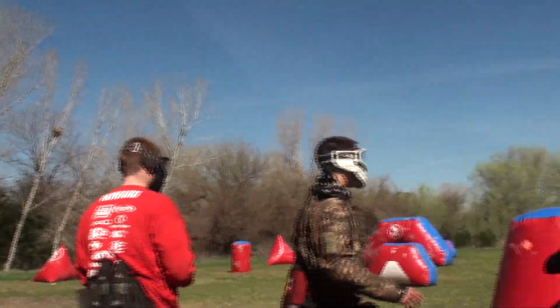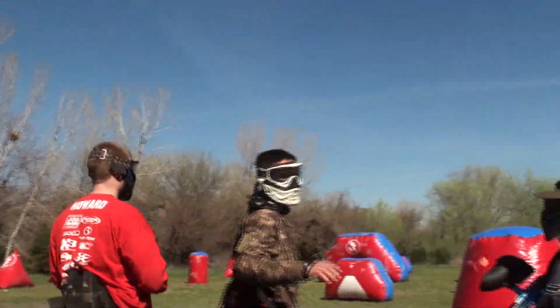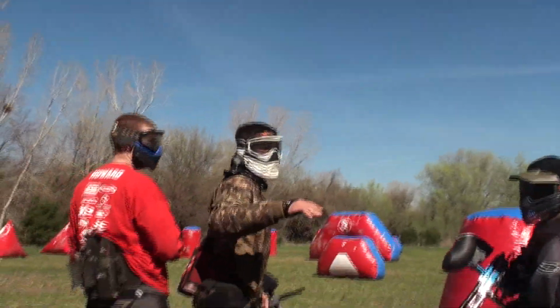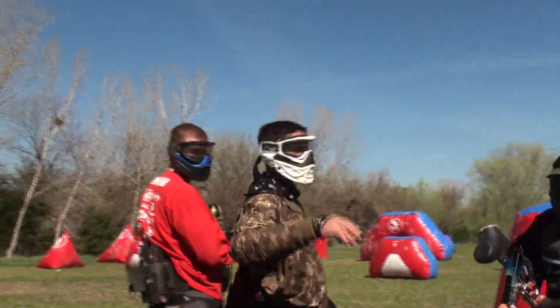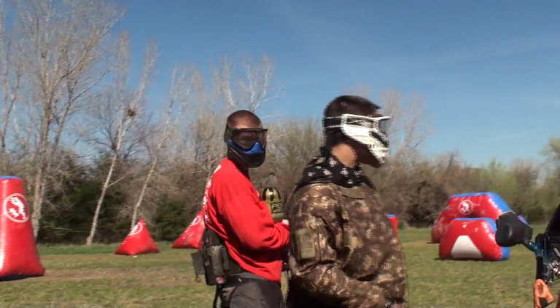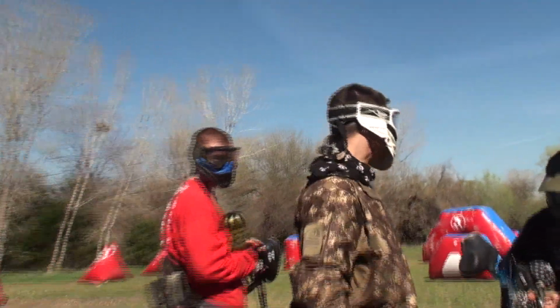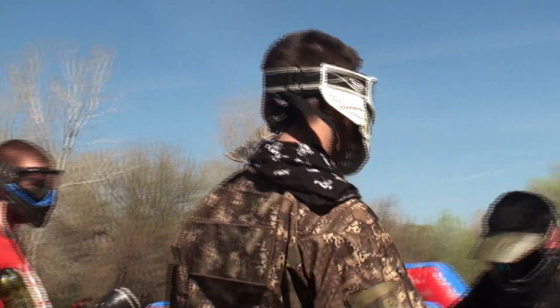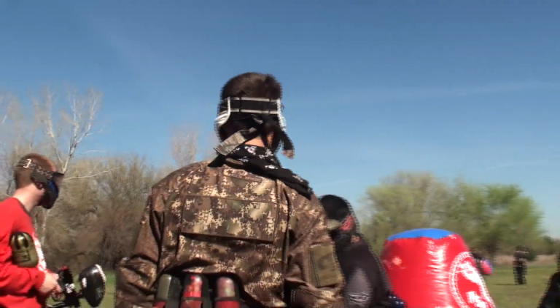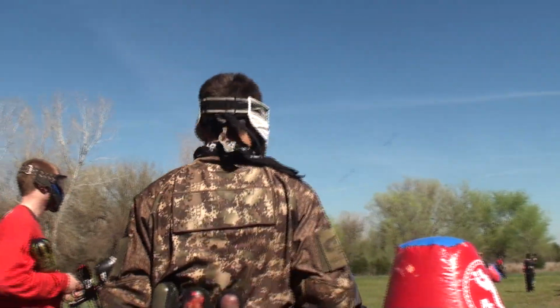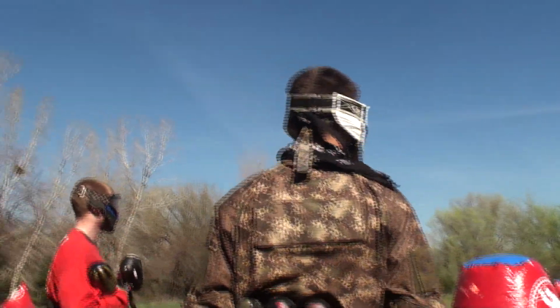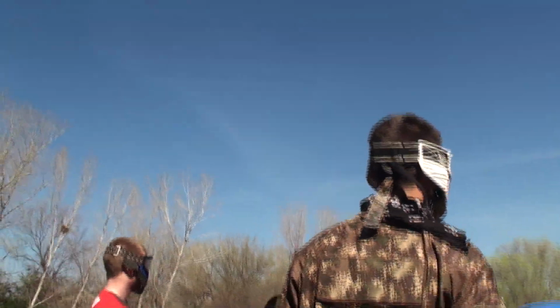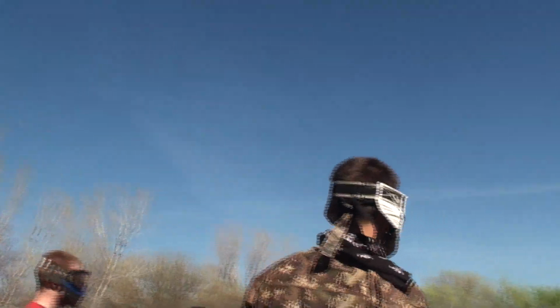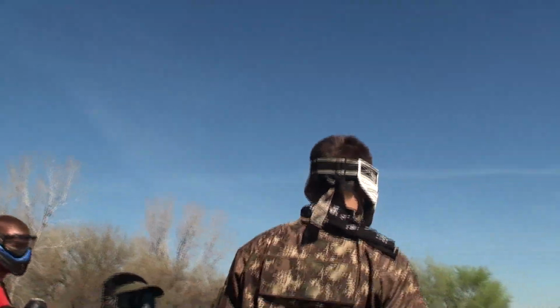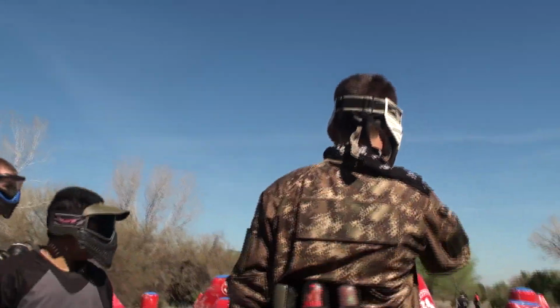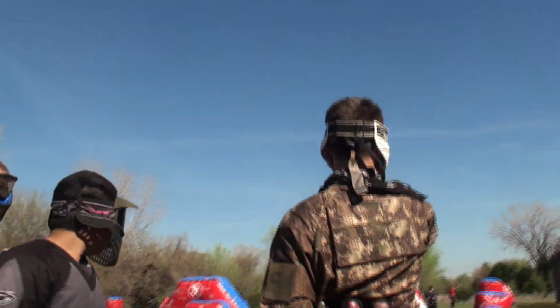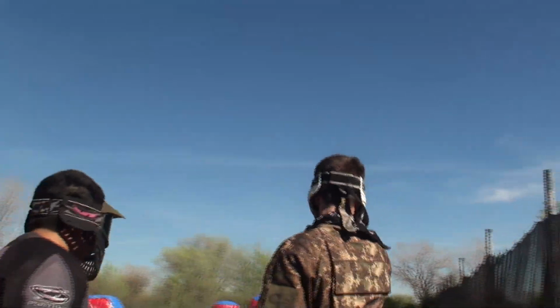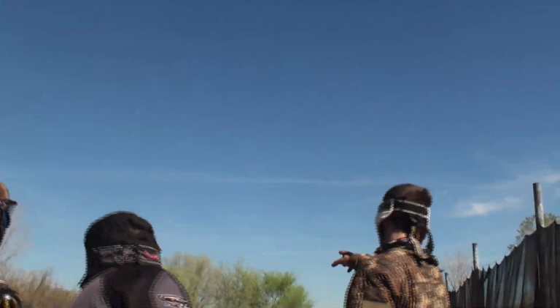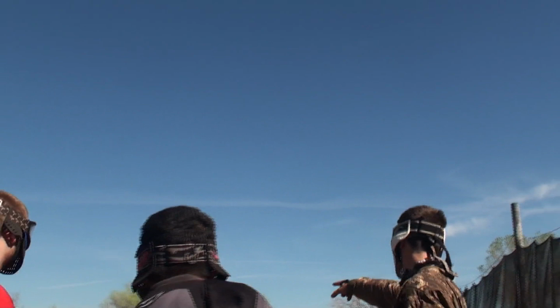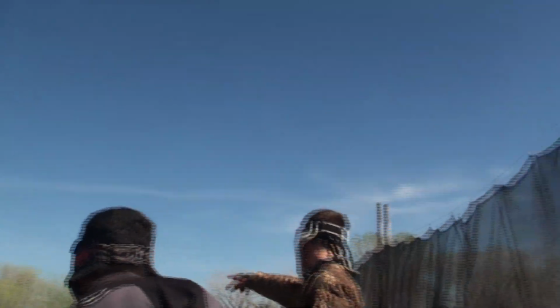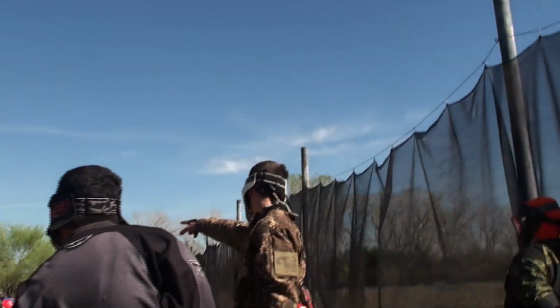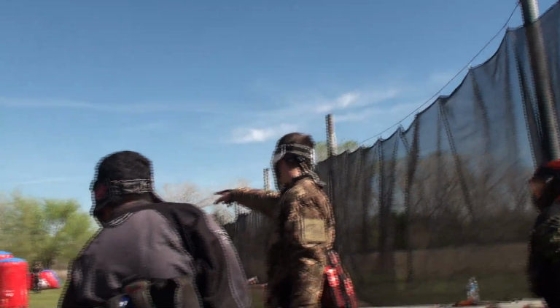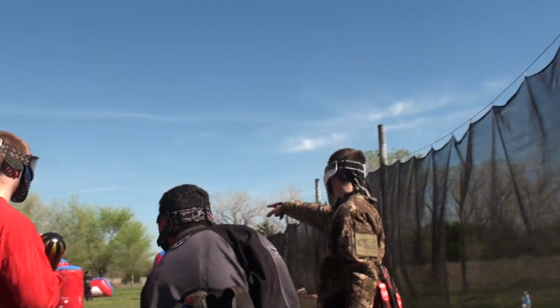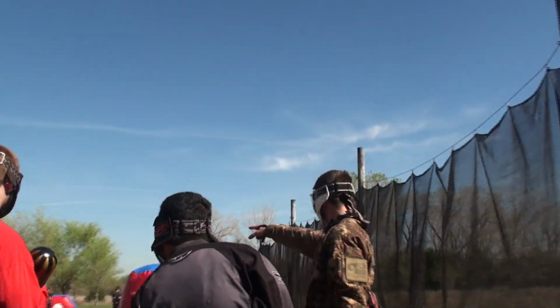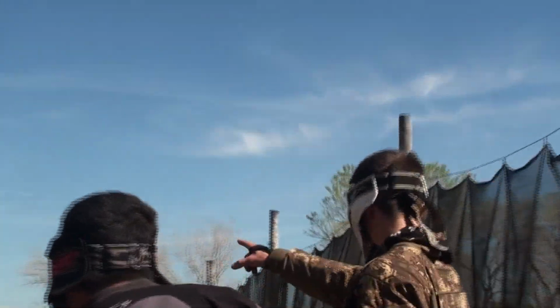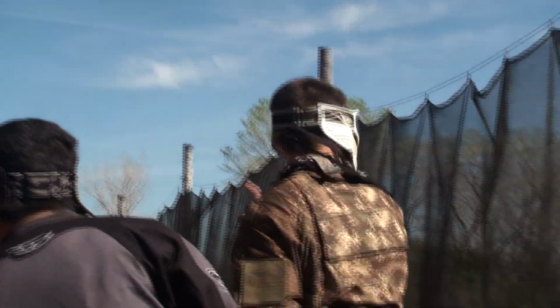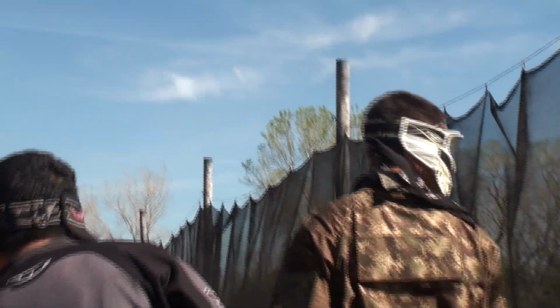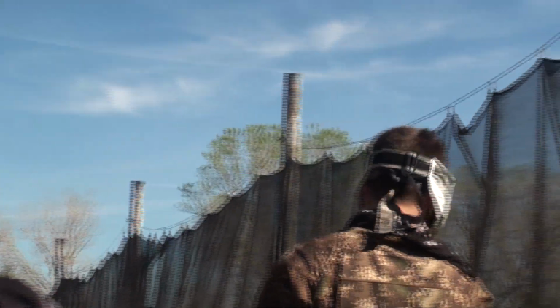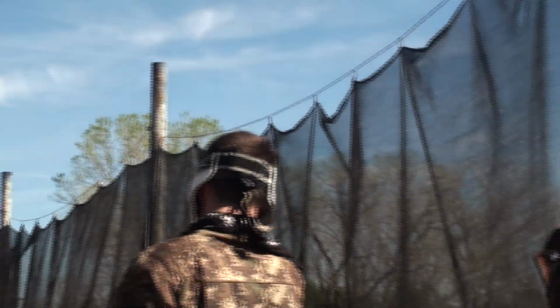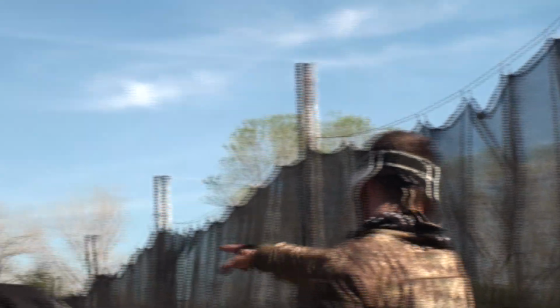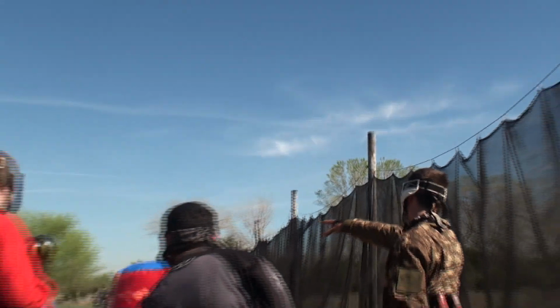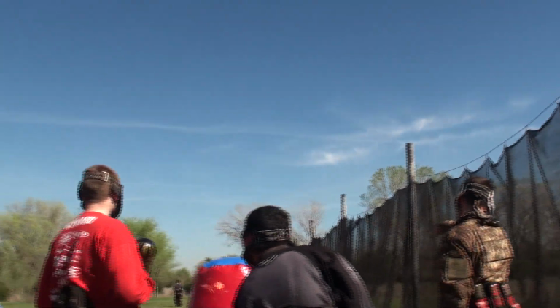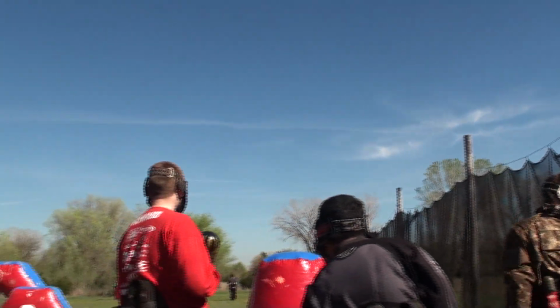Alright, pretty much how this works — it's going to be a snake fill-in drill. We're going to have one guy start in this bunker here, and one guy start in this bunker here. And then the whole deal is, get your back player to talk to your front player to get them in sync.